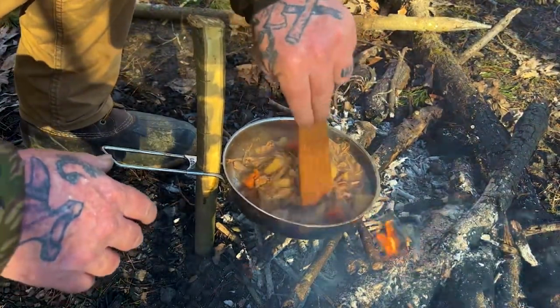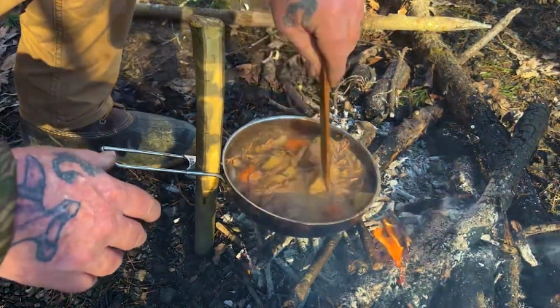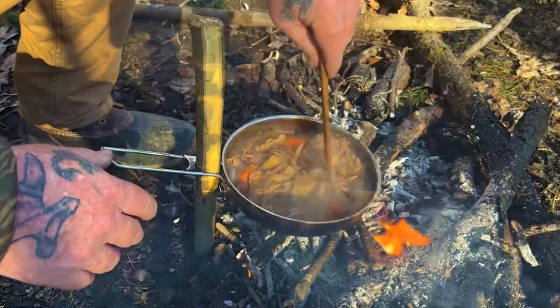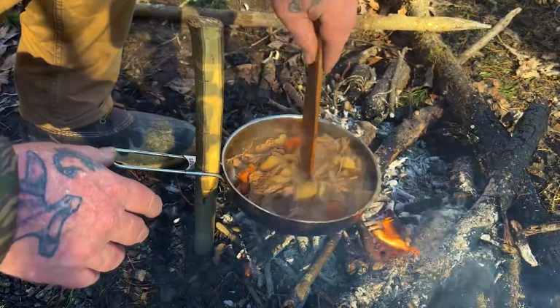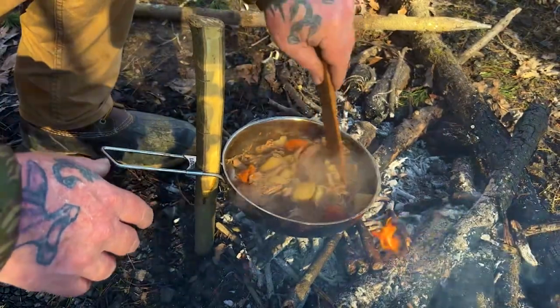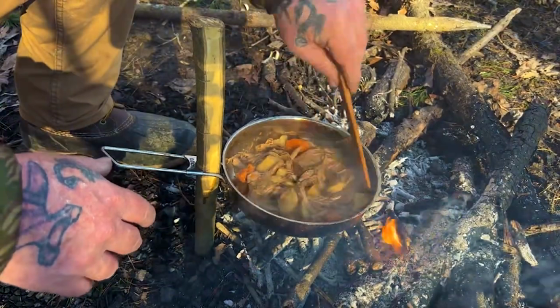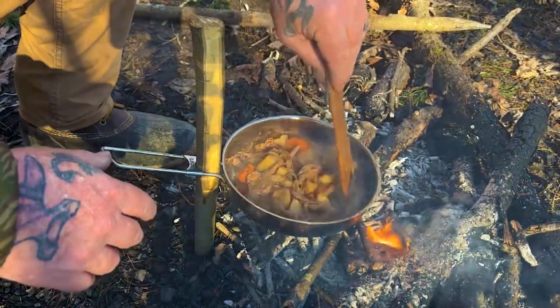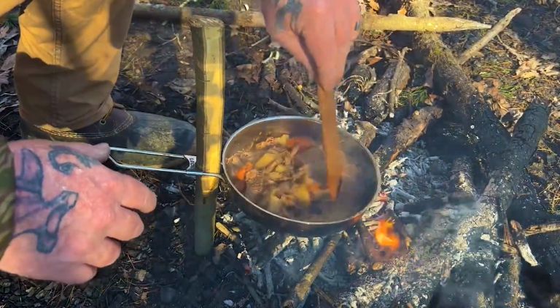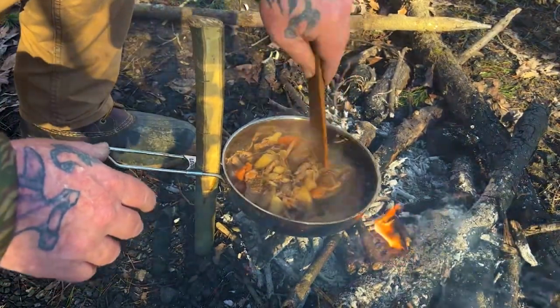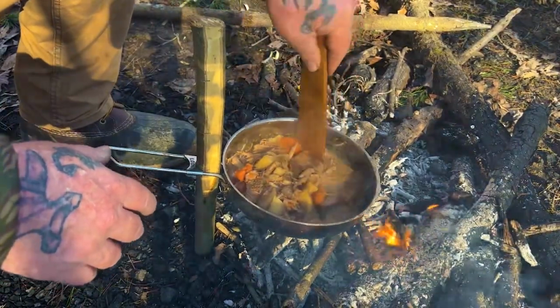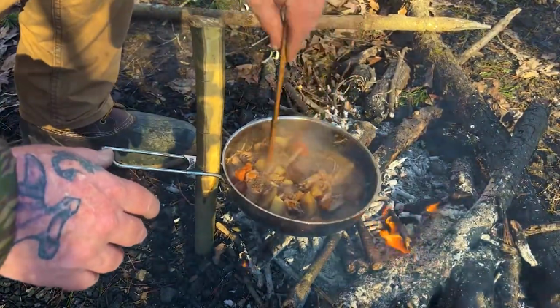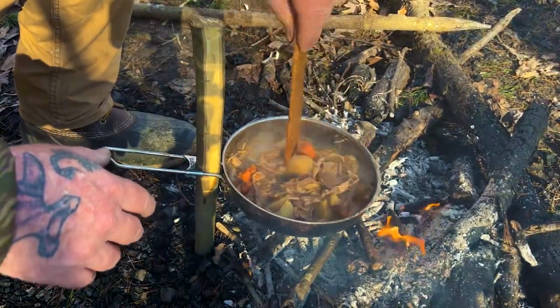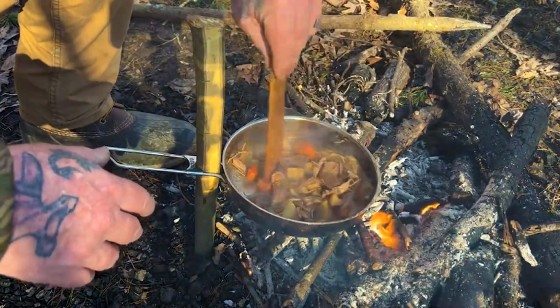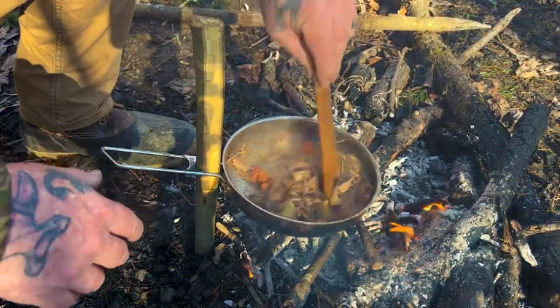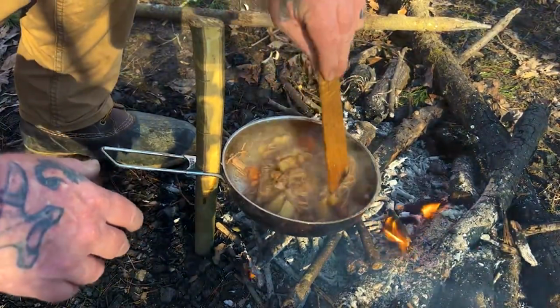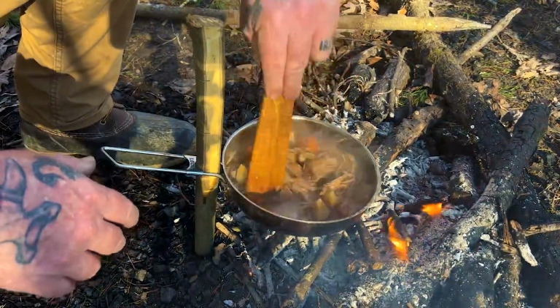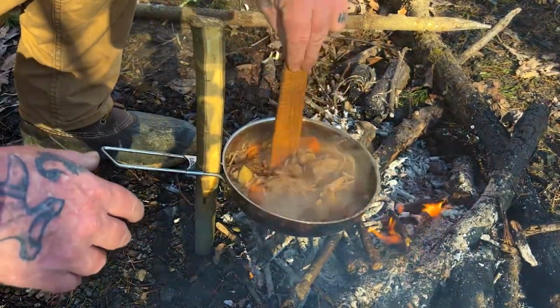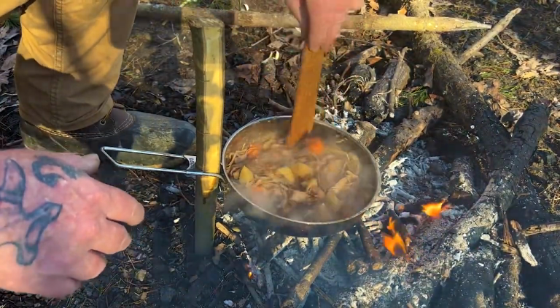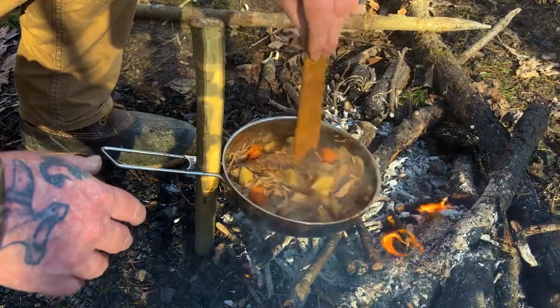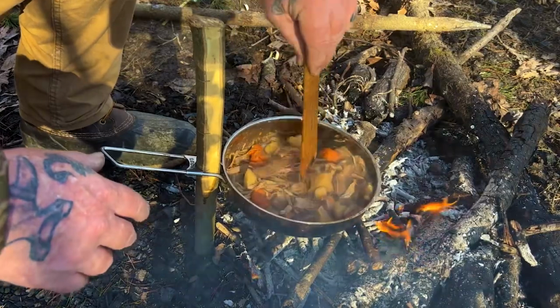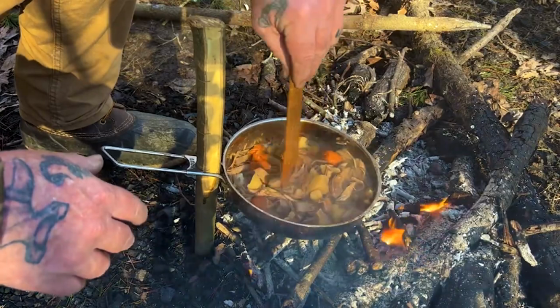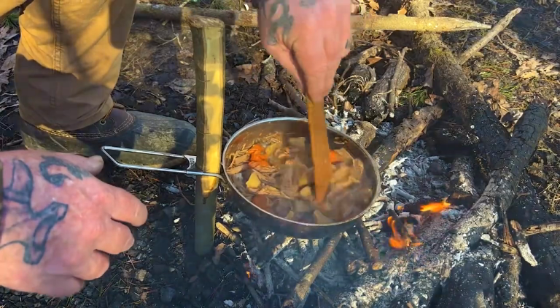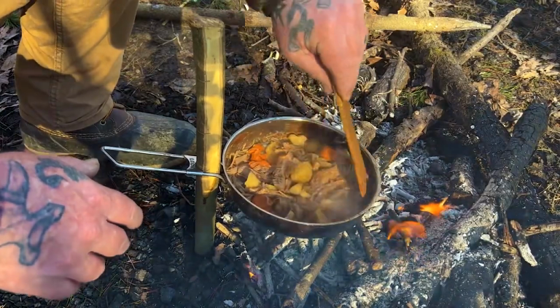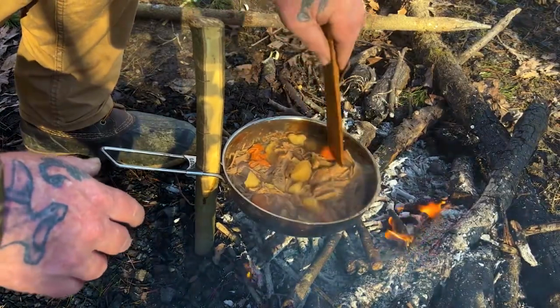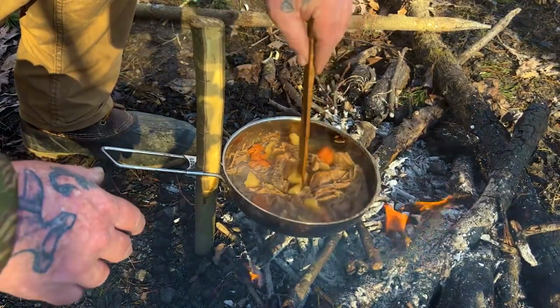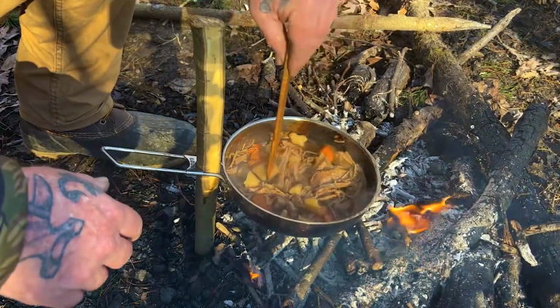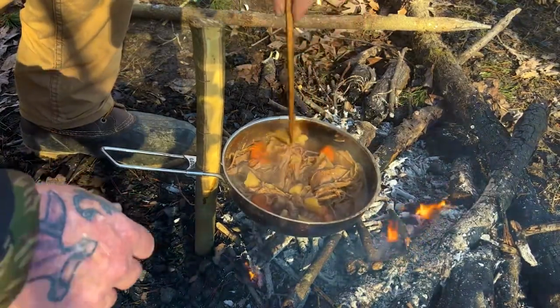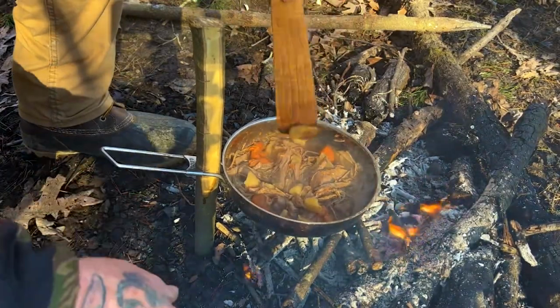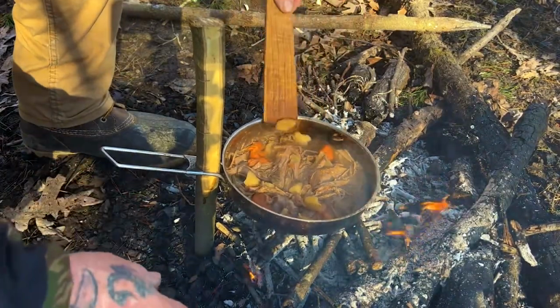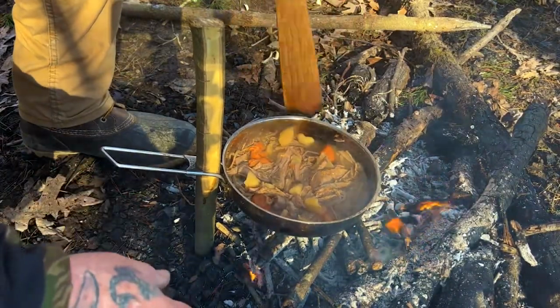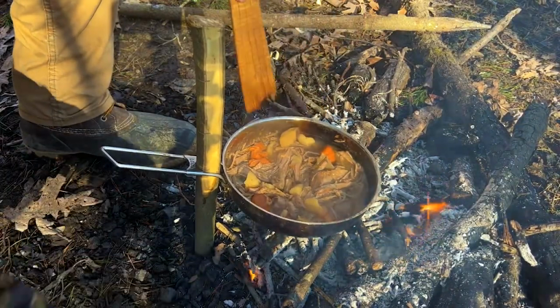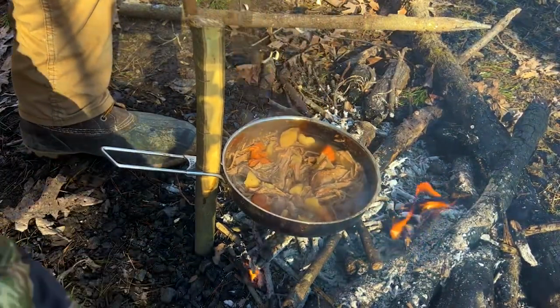How stable is it with food in it? Well, there you go — I got a whole pan of venison stew here. Thing ain't going anywhere. Perfect.